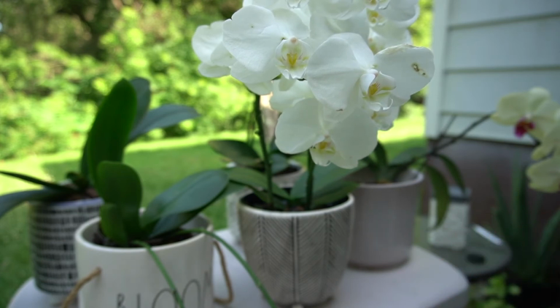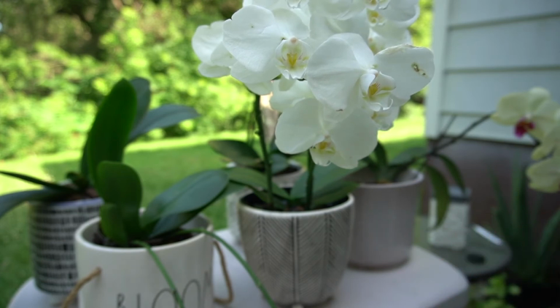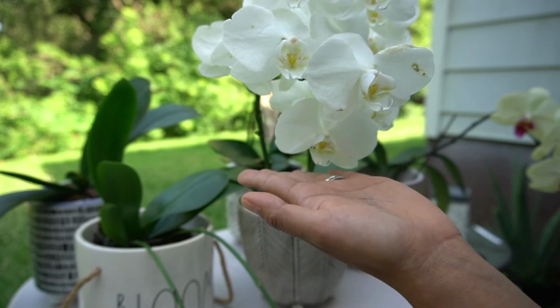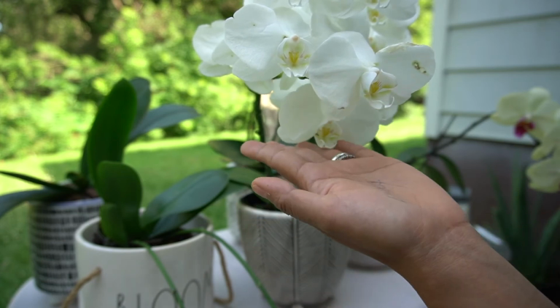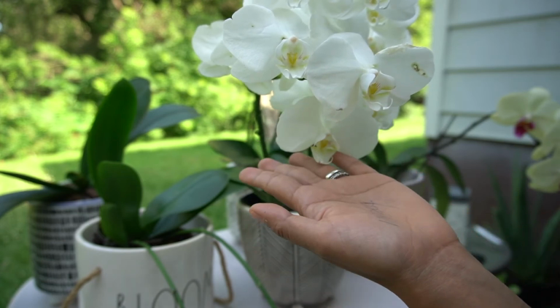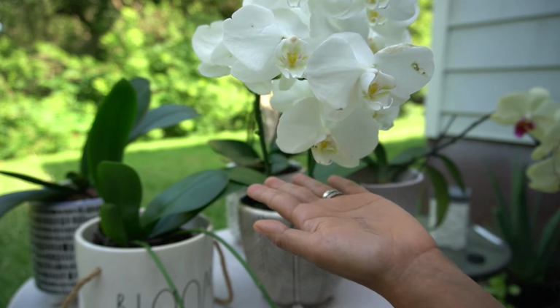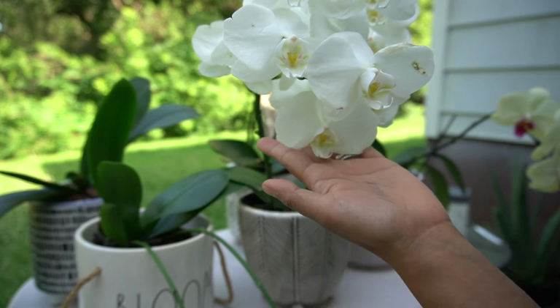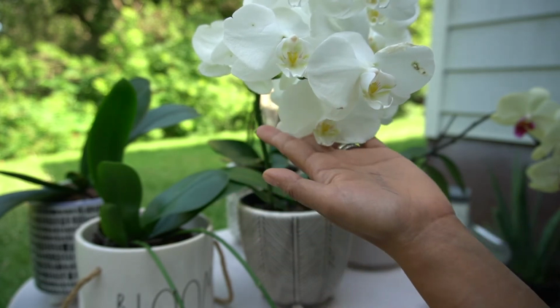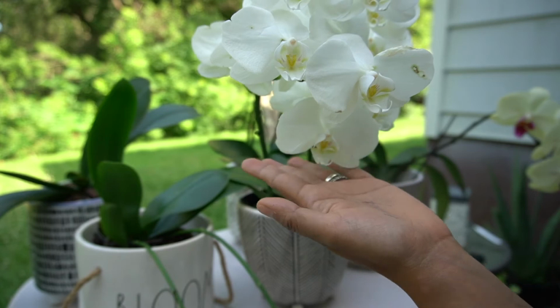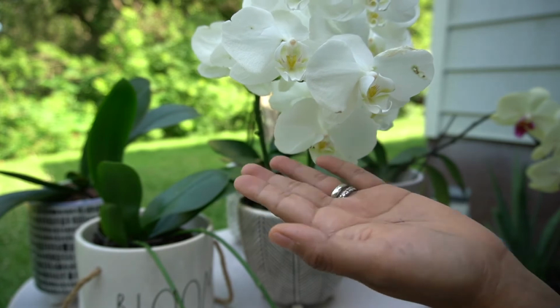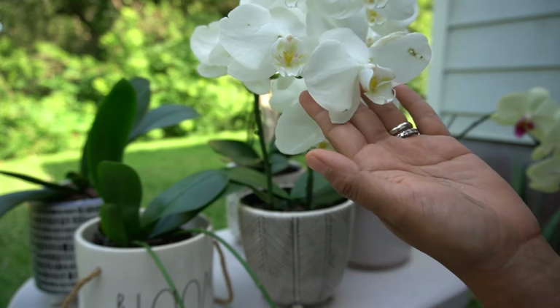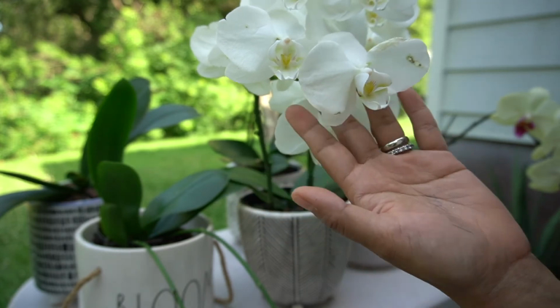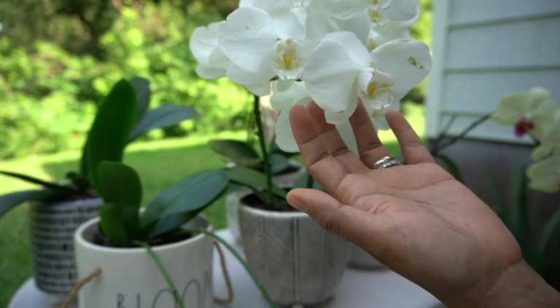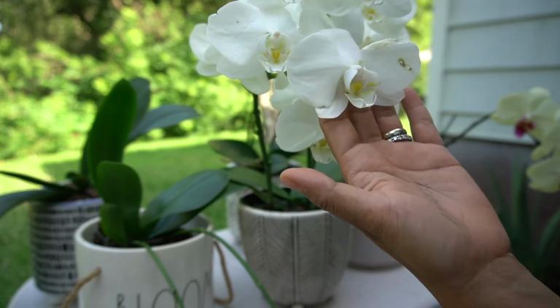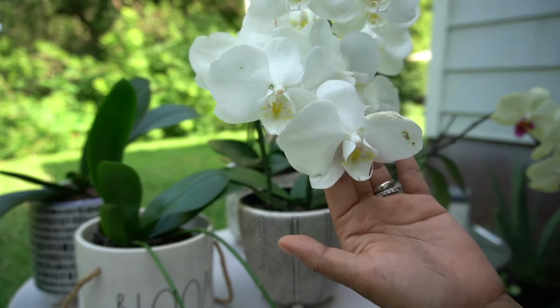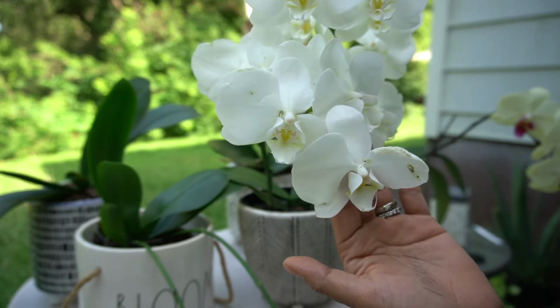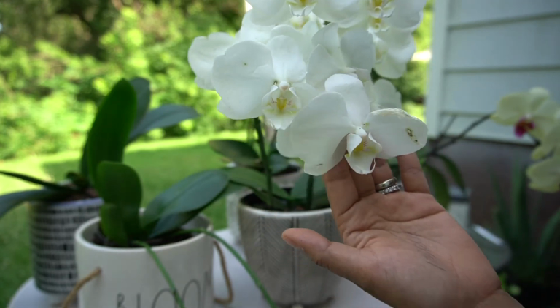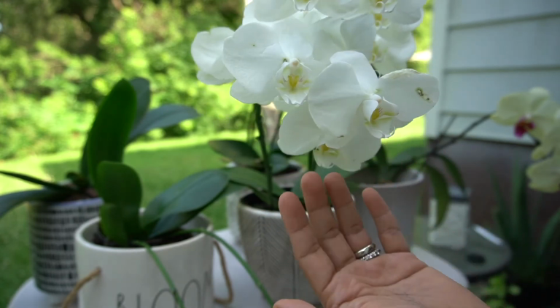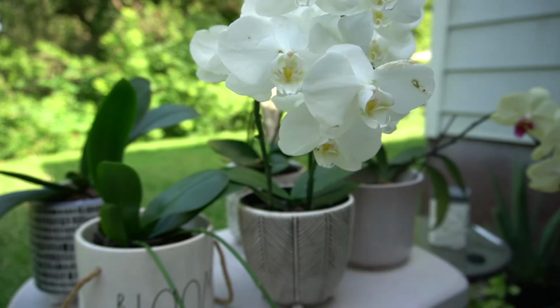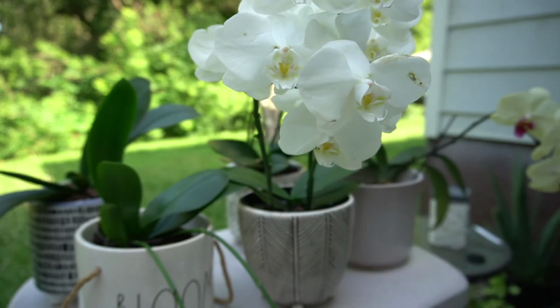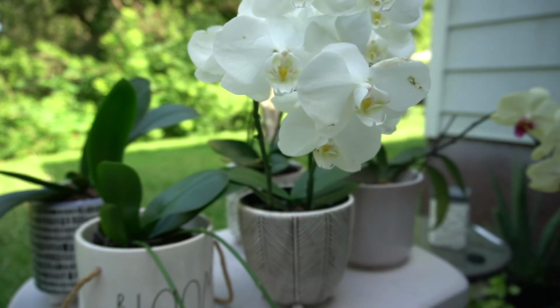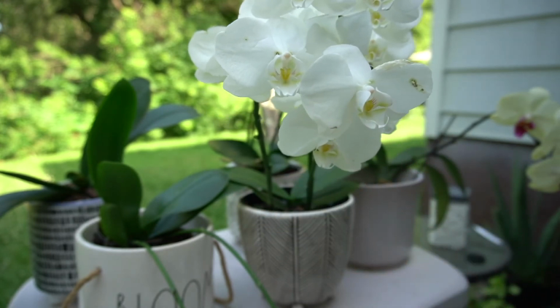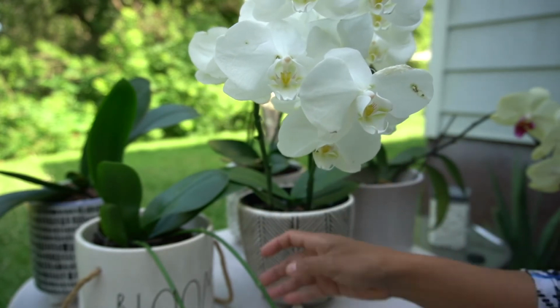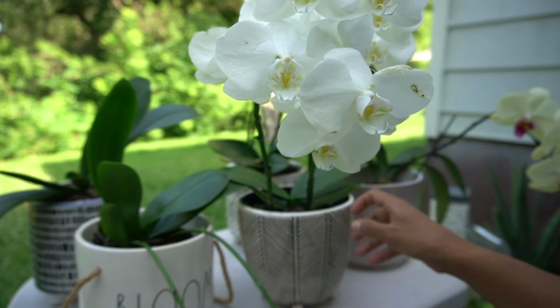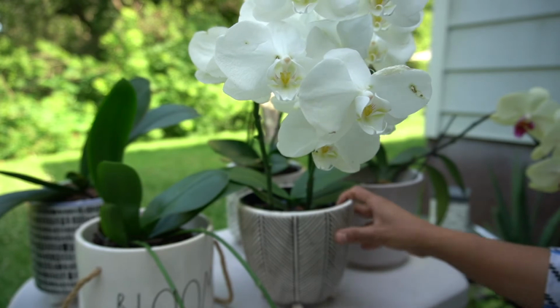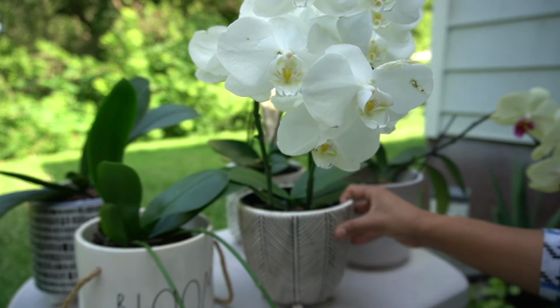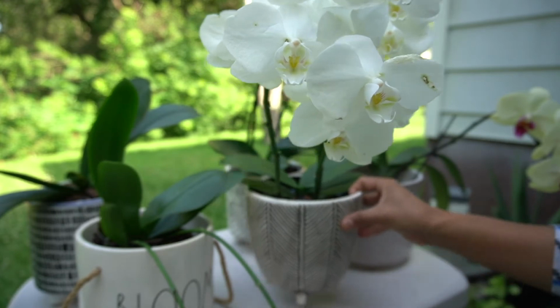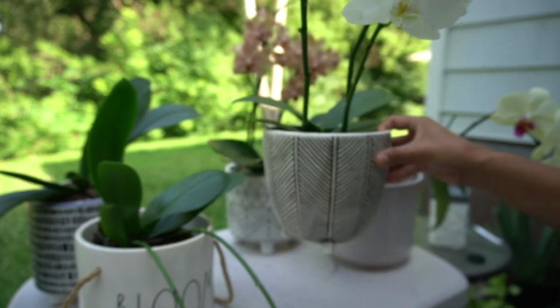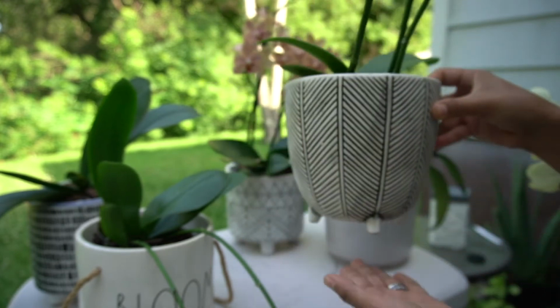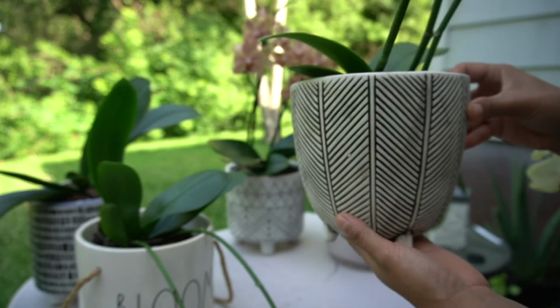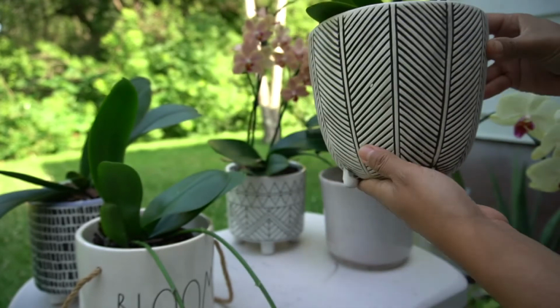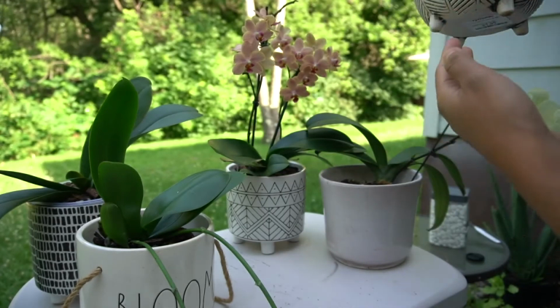I want the focus to be on the flowers. I mean, look how beautiful they are! And this one has no holes.